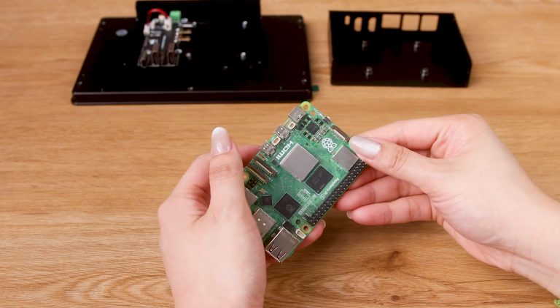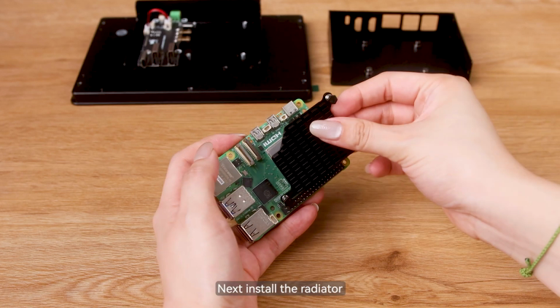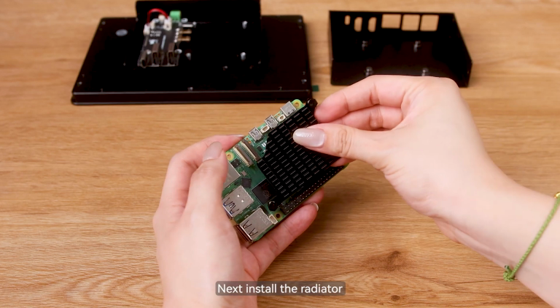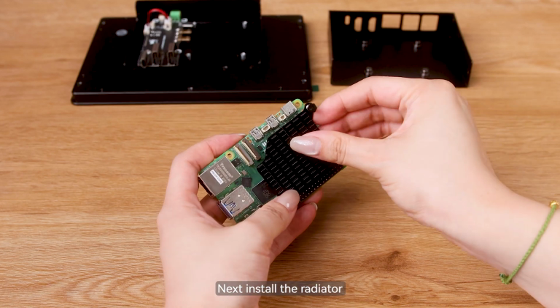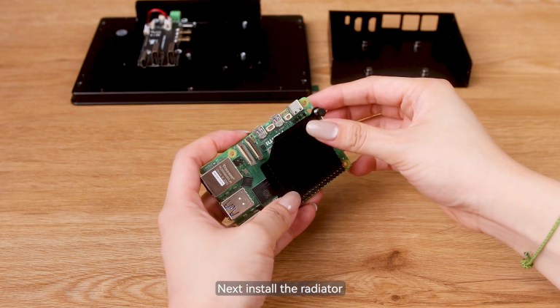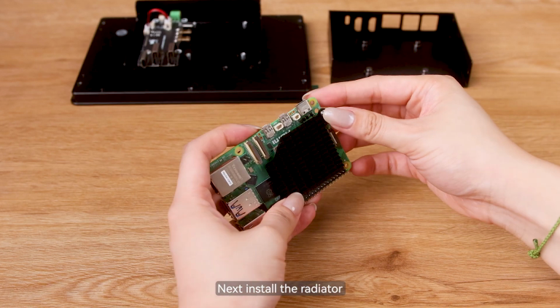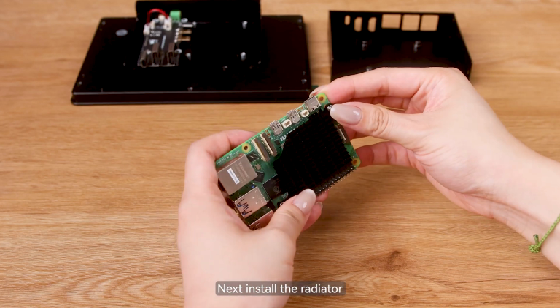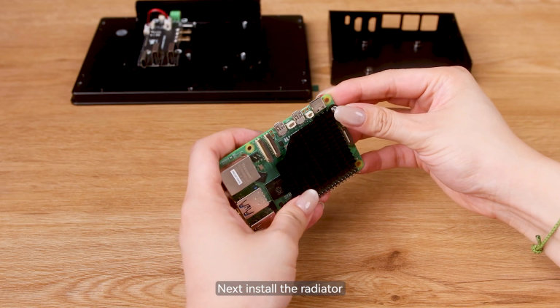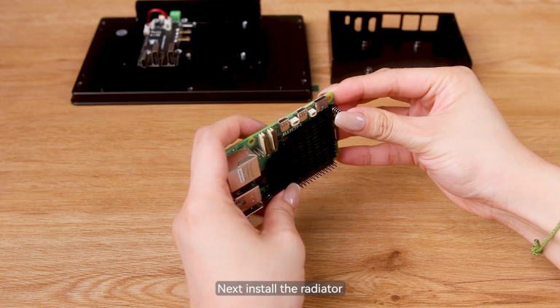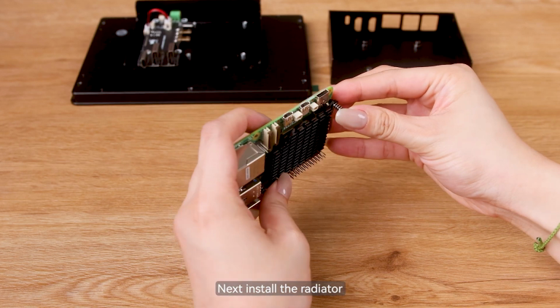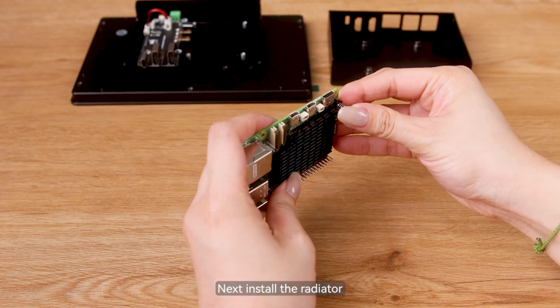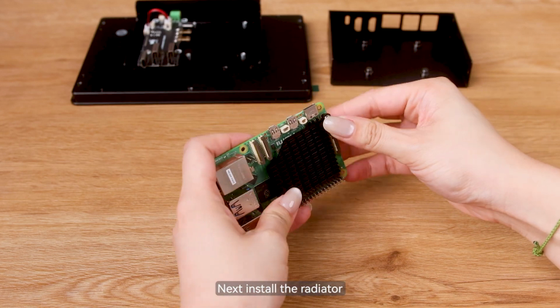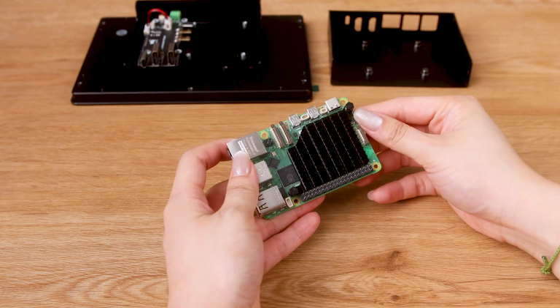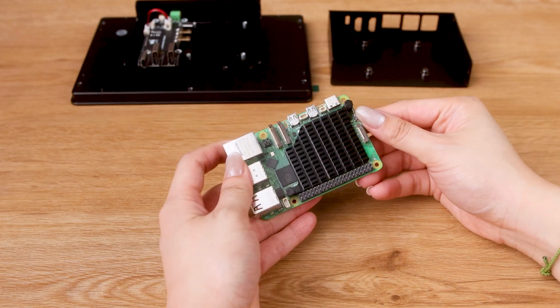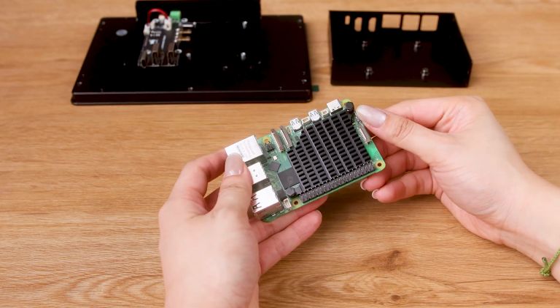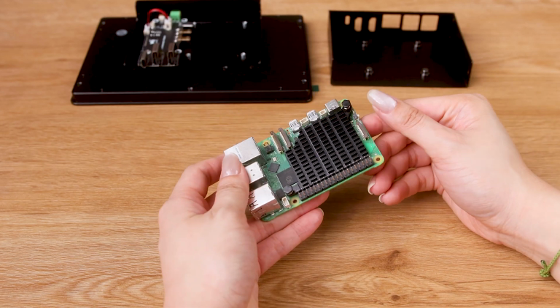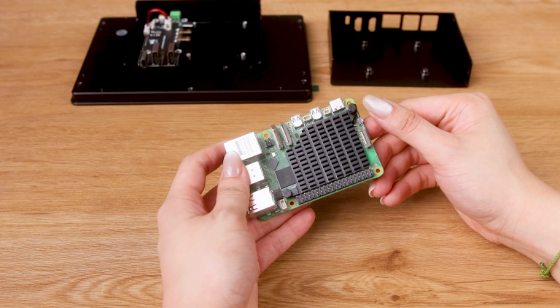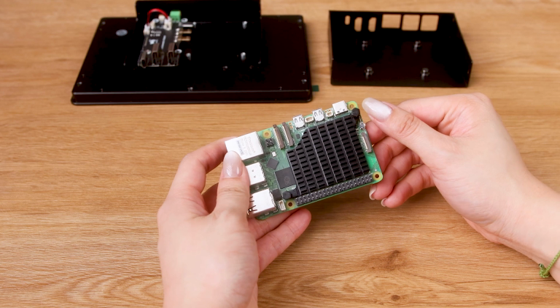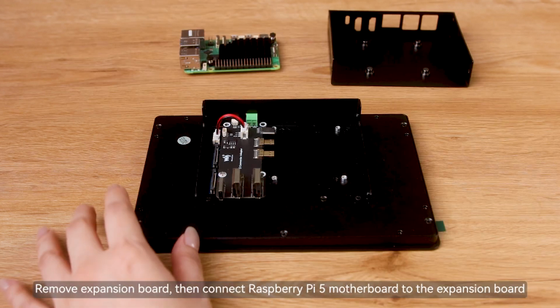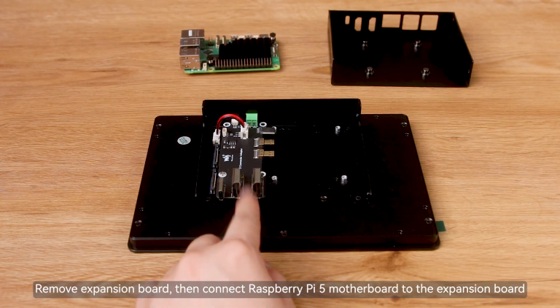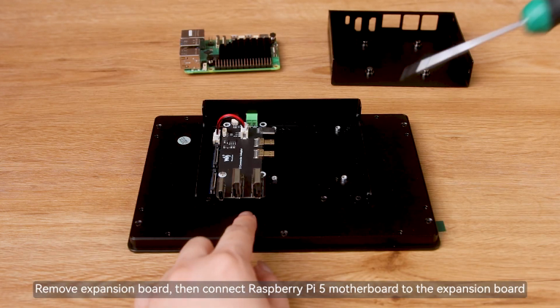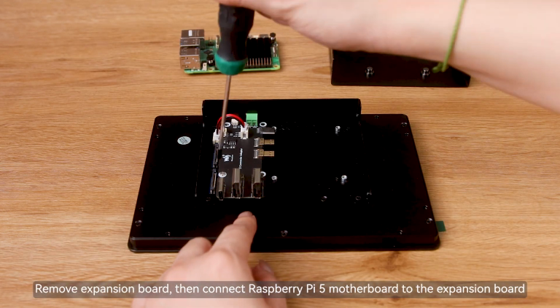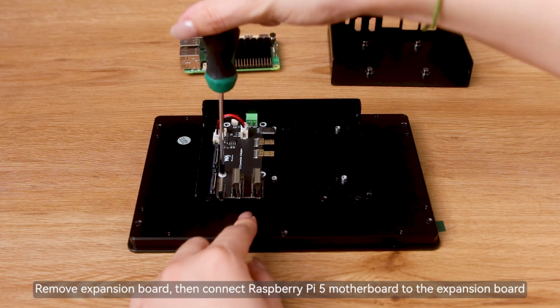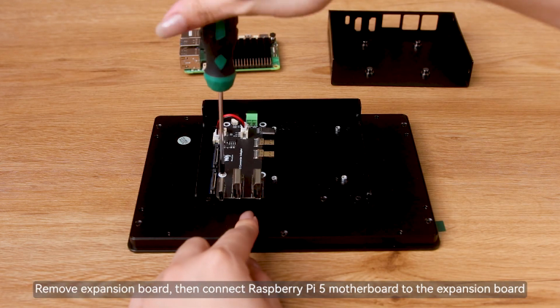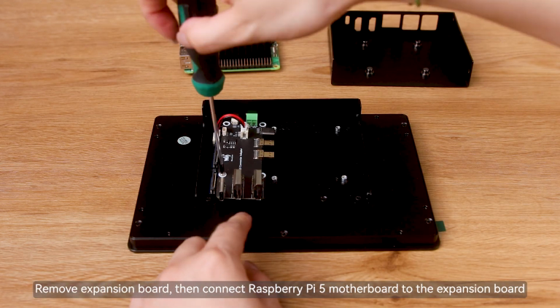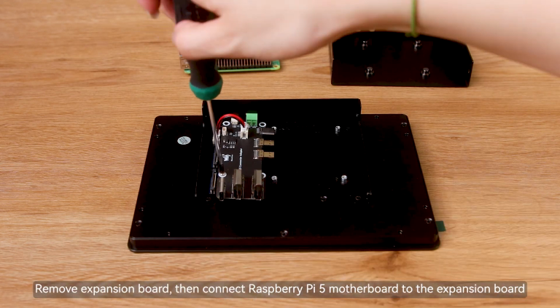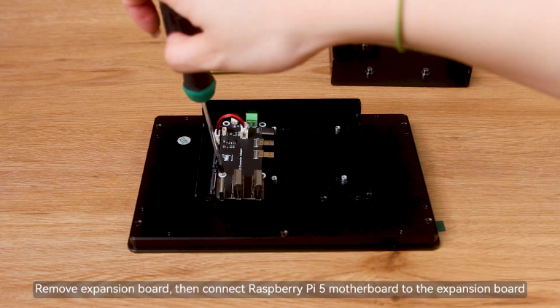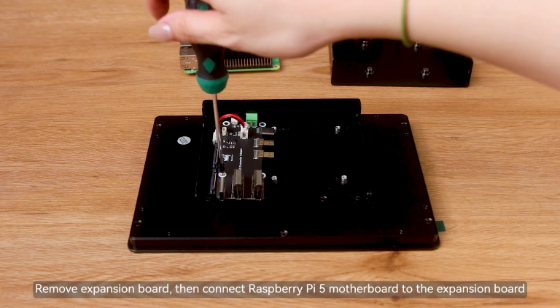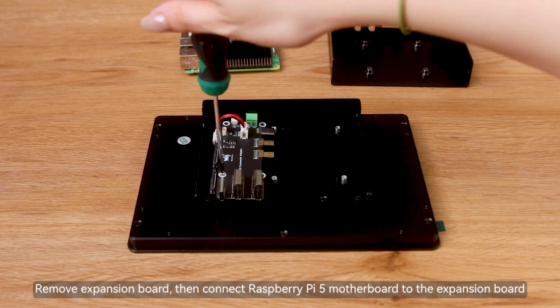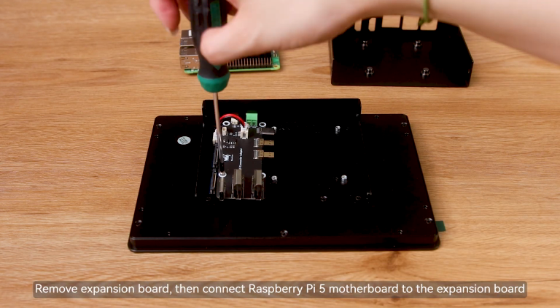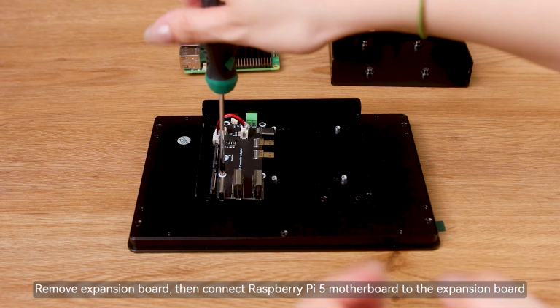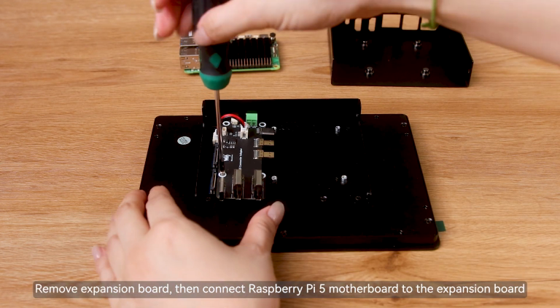Next, install the radiator. Remove the expansion board, then connect the Raspberry Pi 5 motherboard to the expansion board.